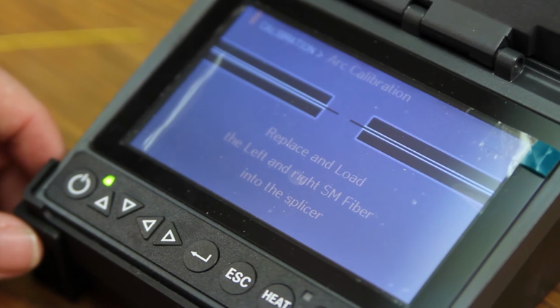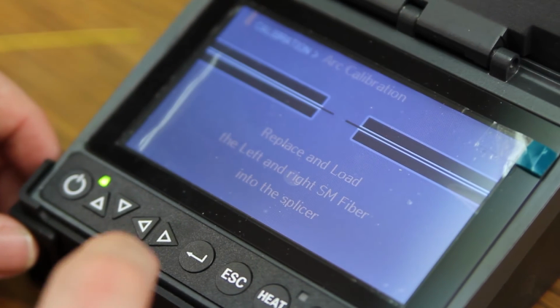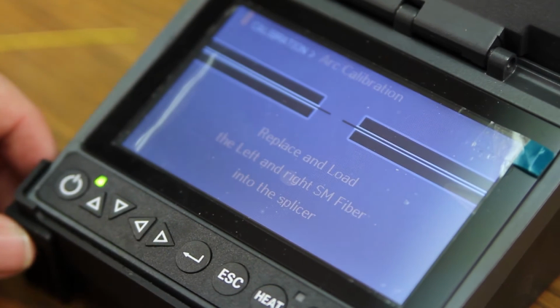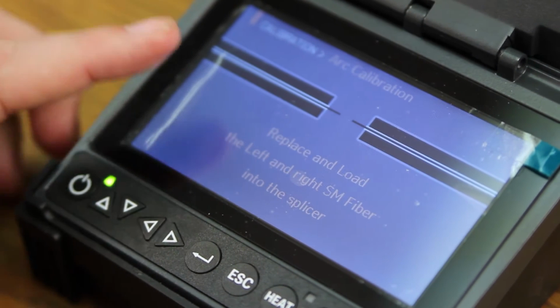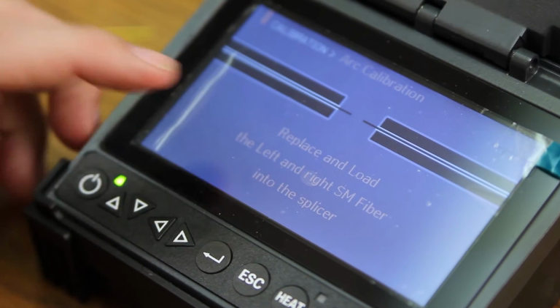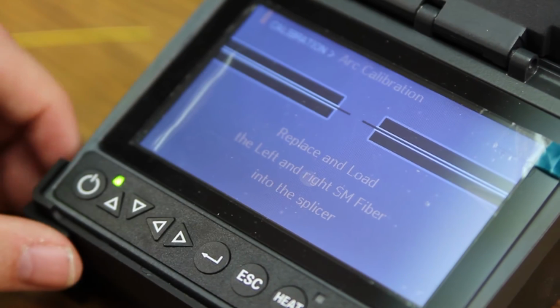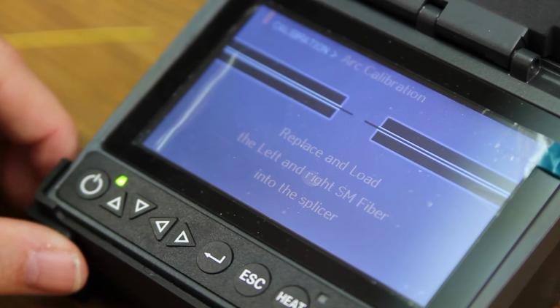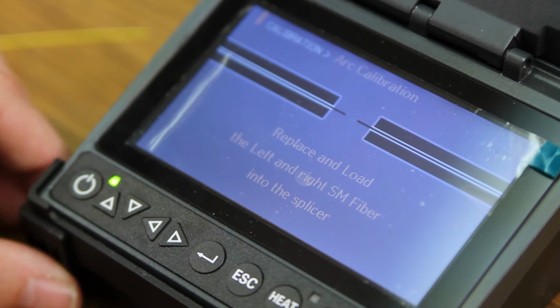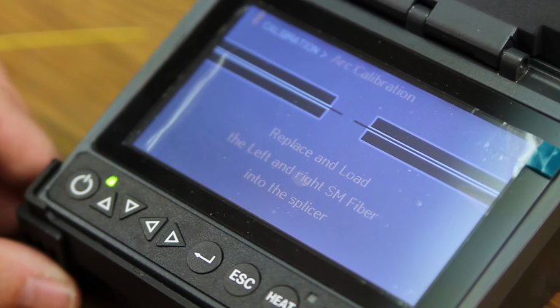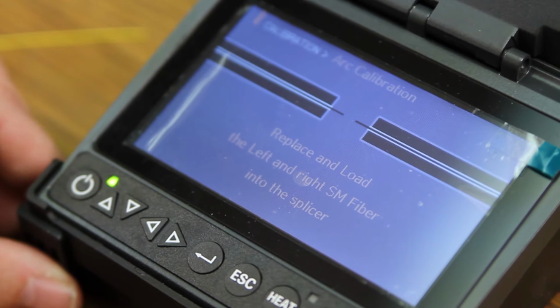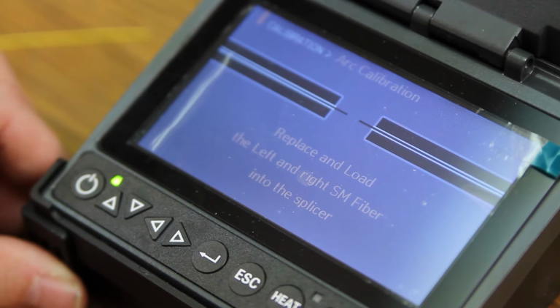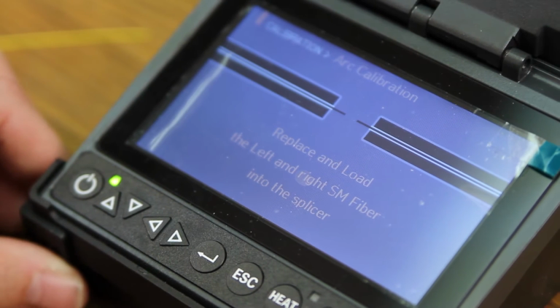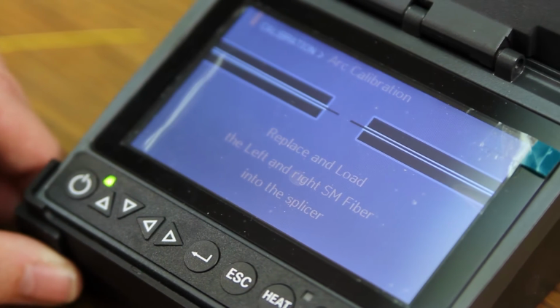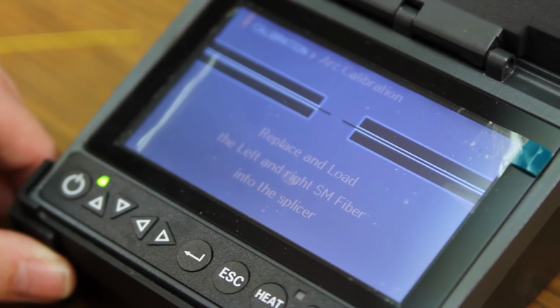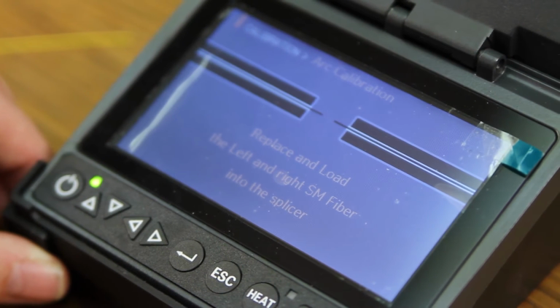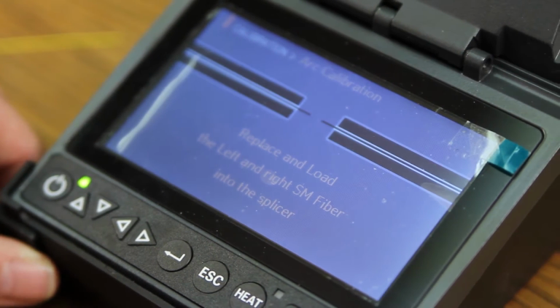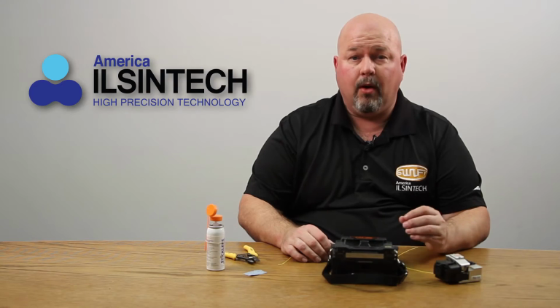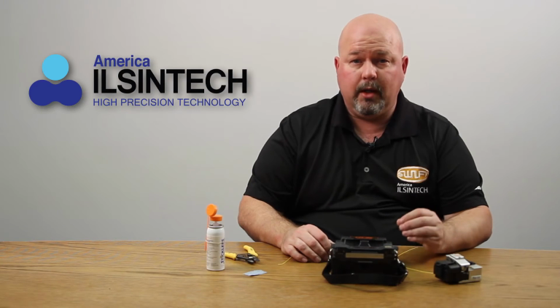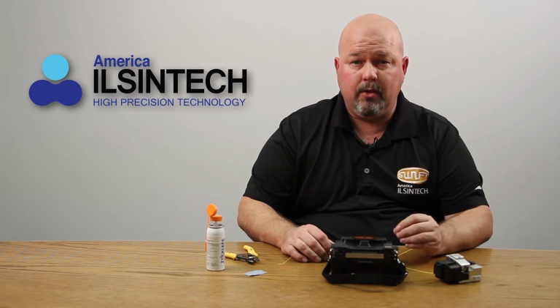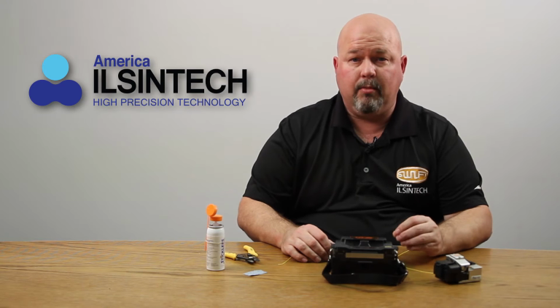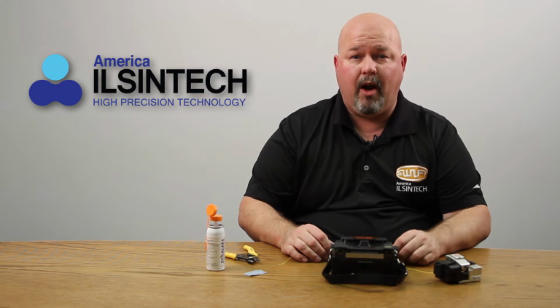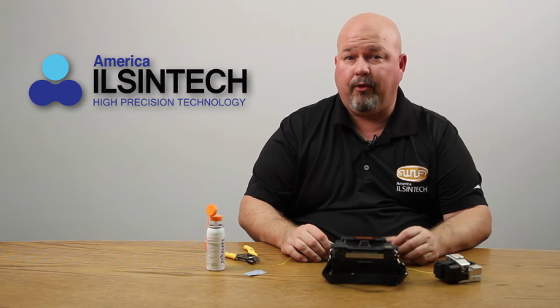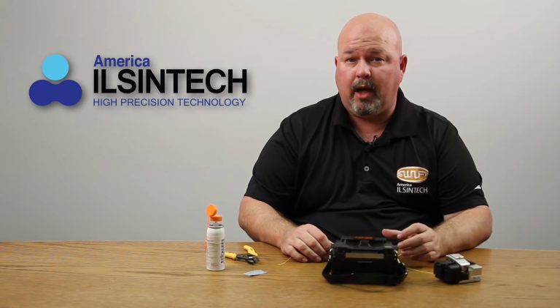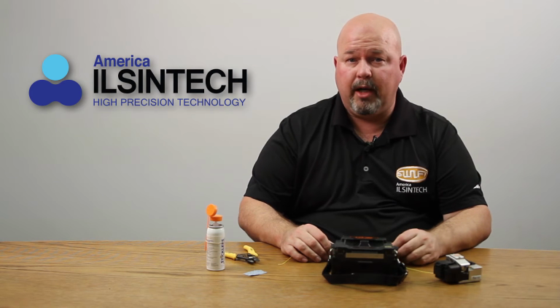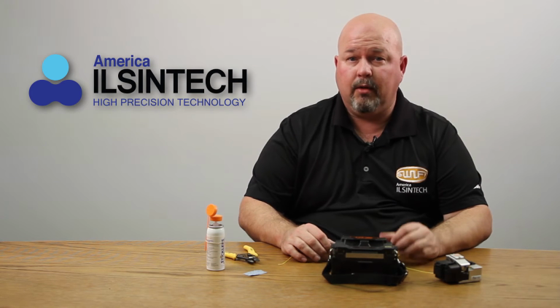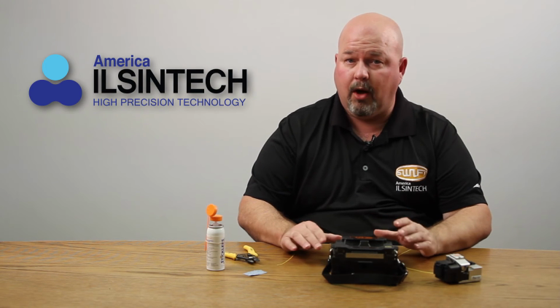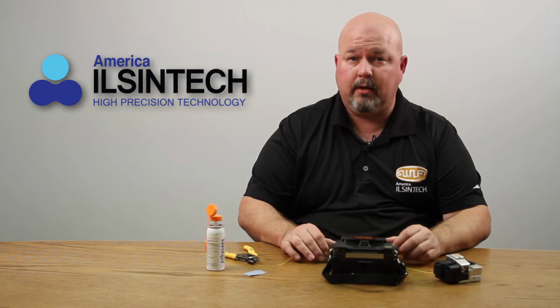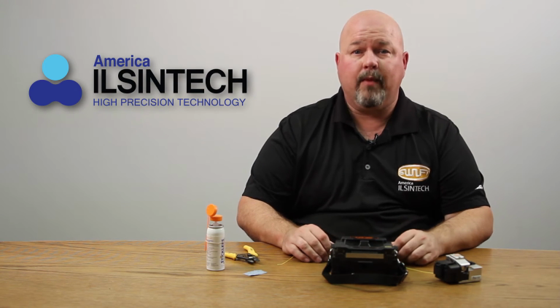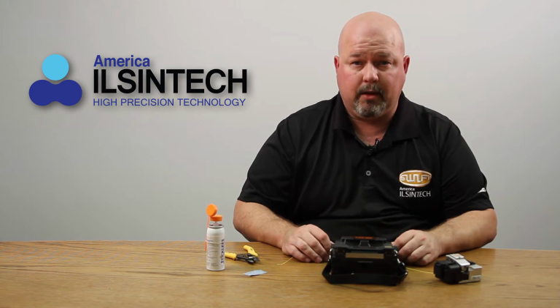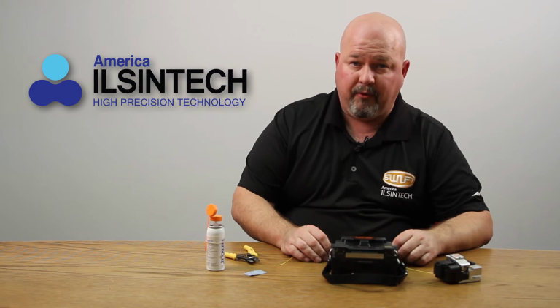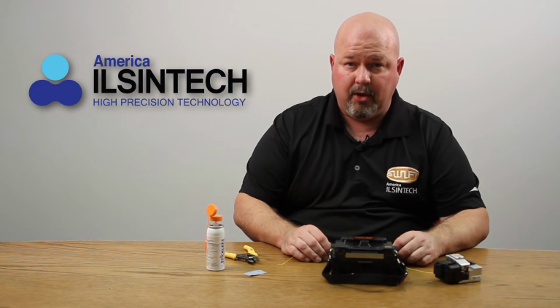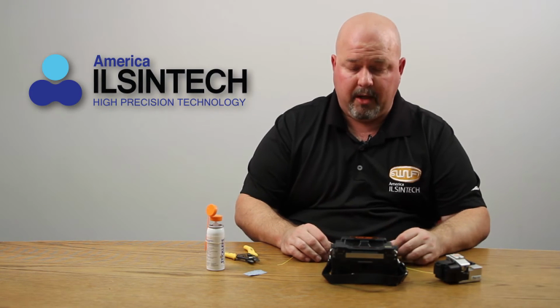At this point, it will tell you to replace and load left and right single mode fiber into the splicer. Only use single mode fiber for arc calibration, regardless of what type of fiber you're splicing.